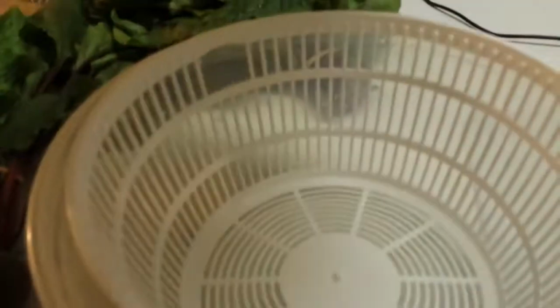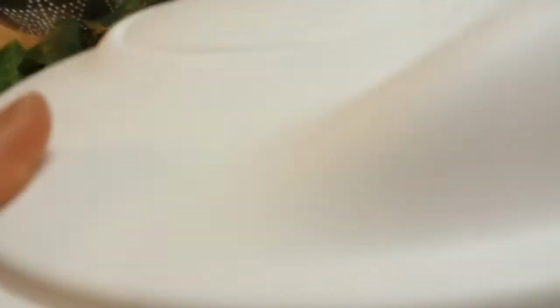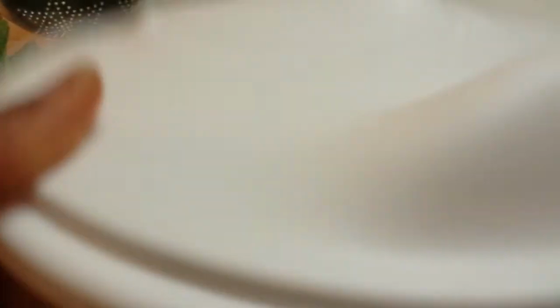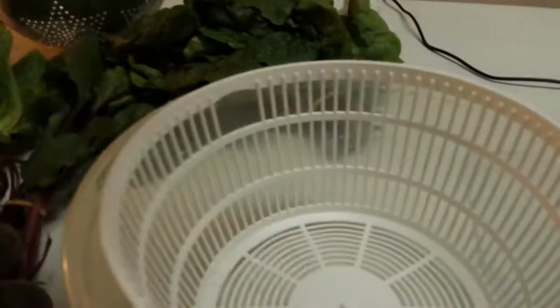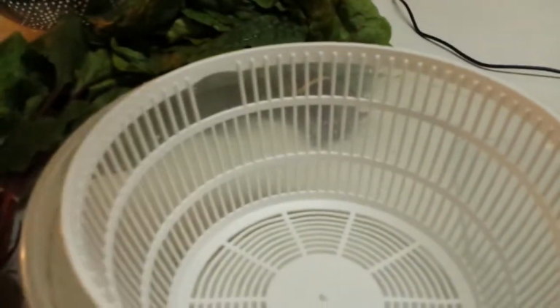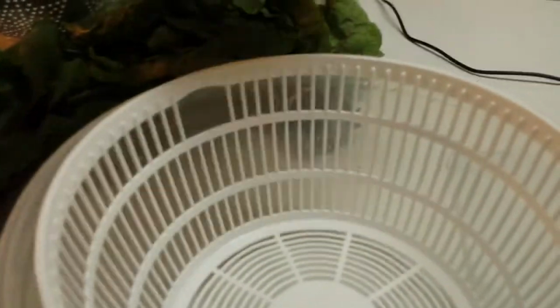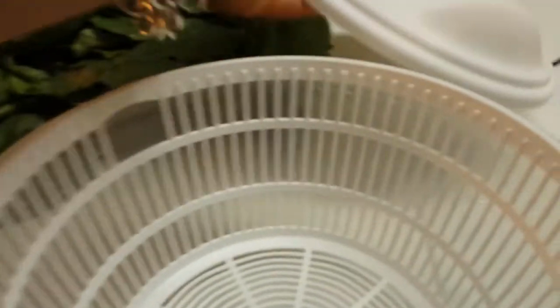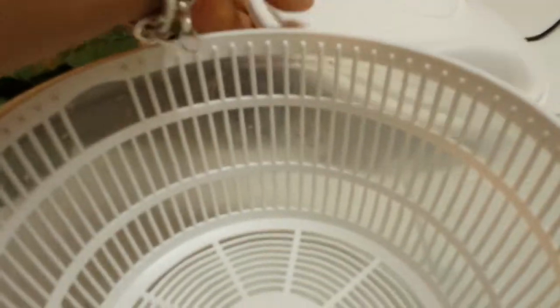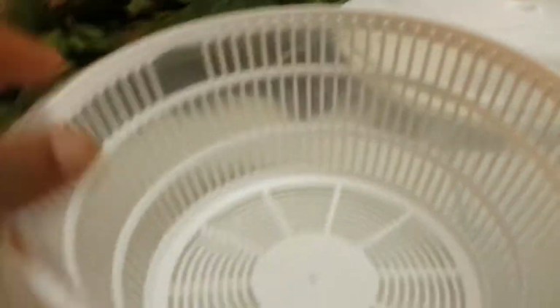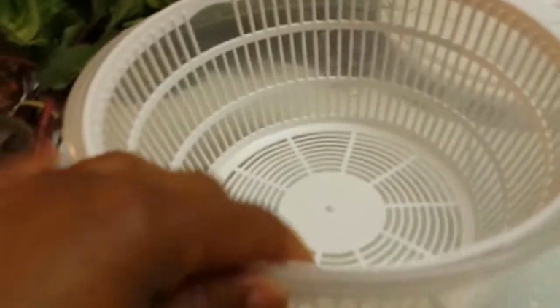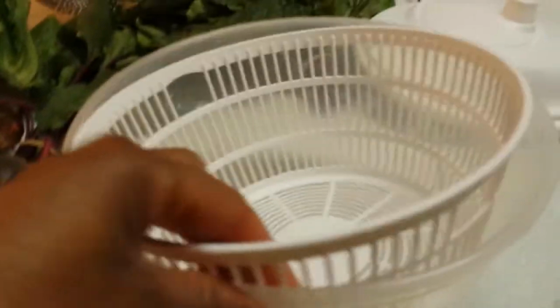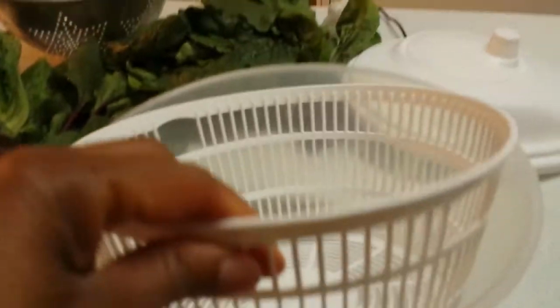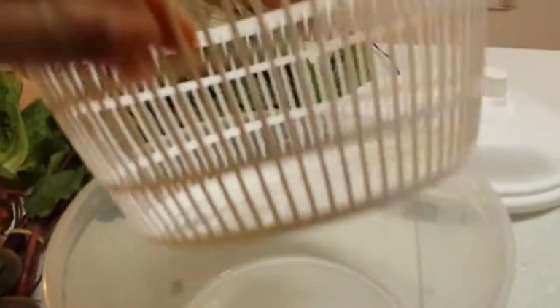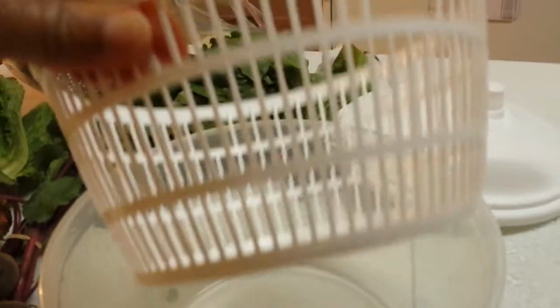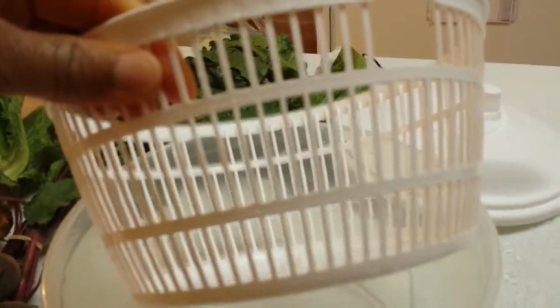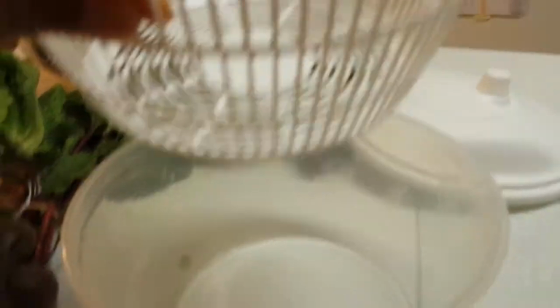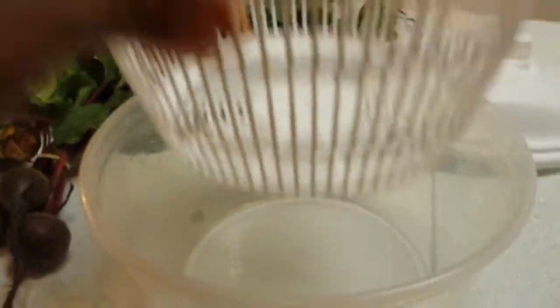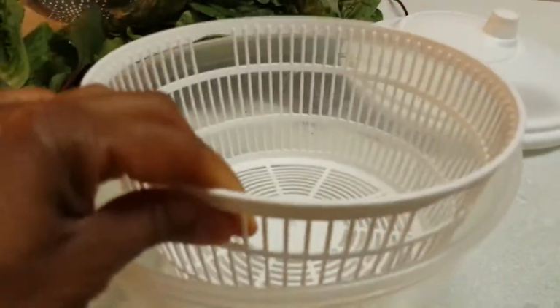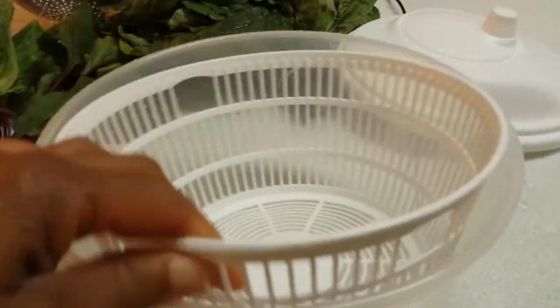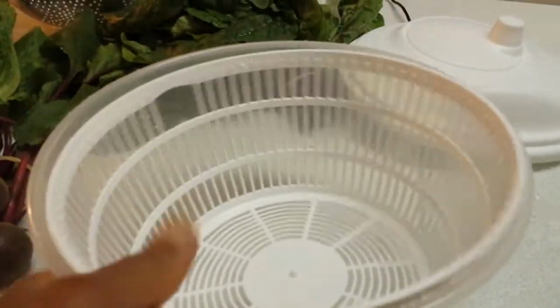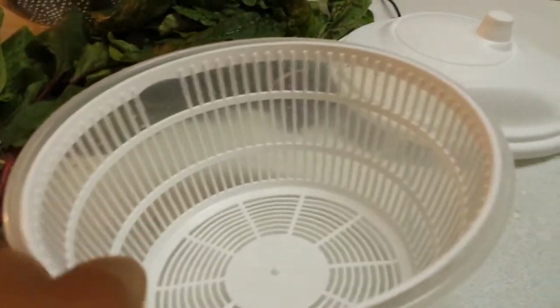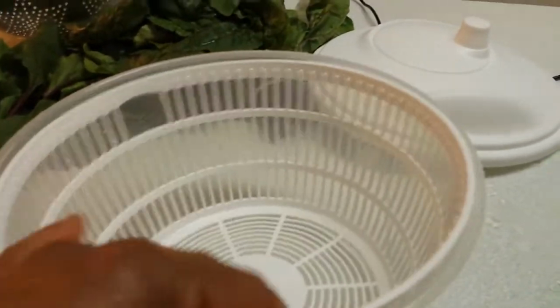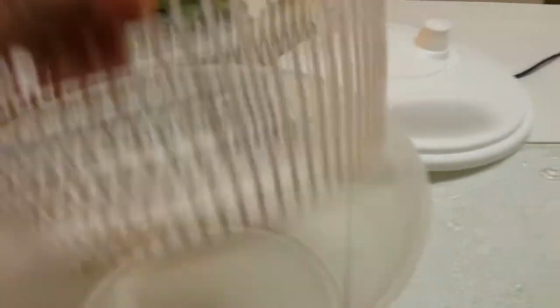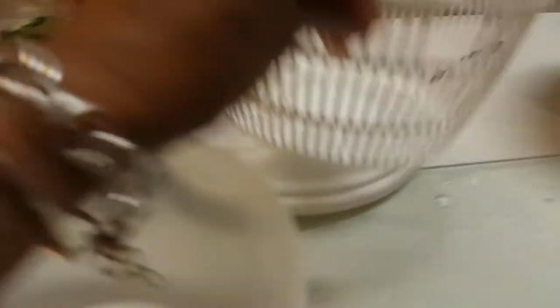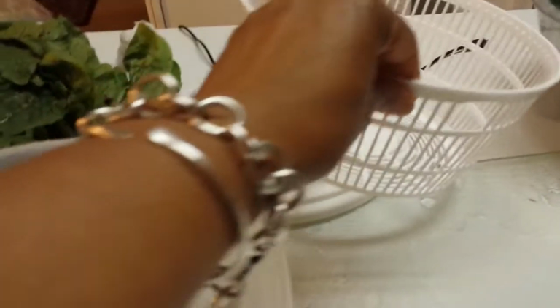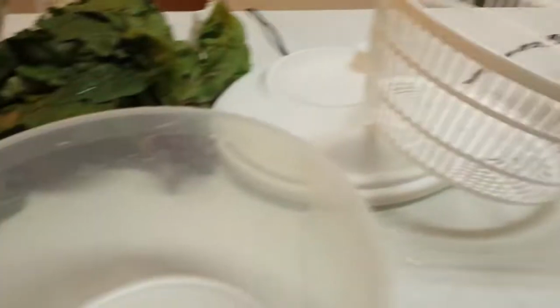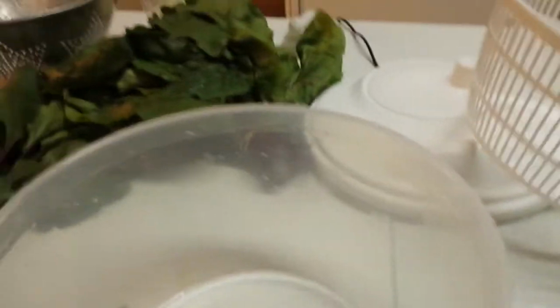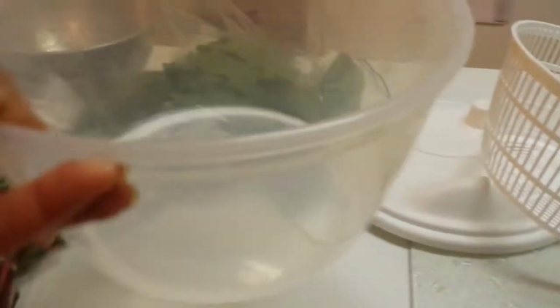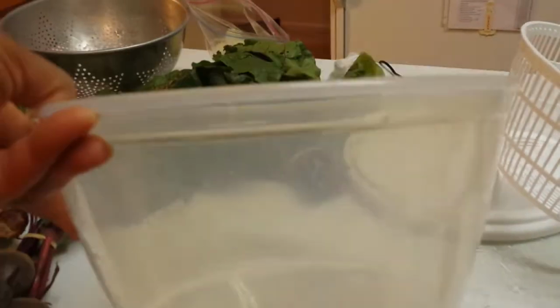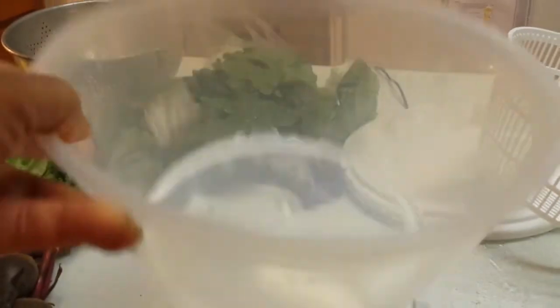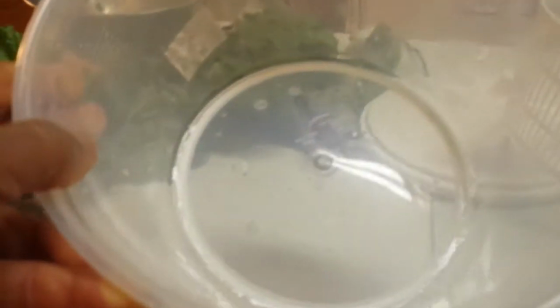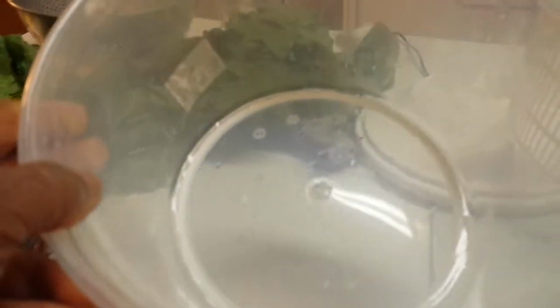The top comes off, and on the inside you have the colander that pops out as a separate piece, along with the clear plastic bowl.